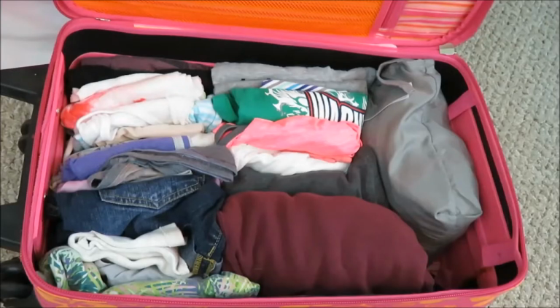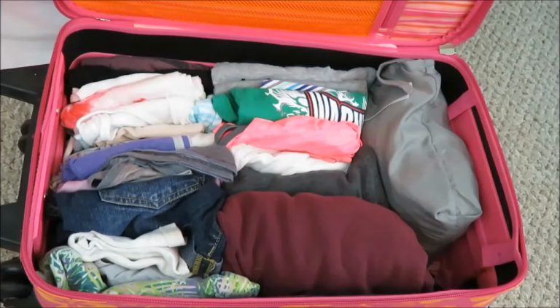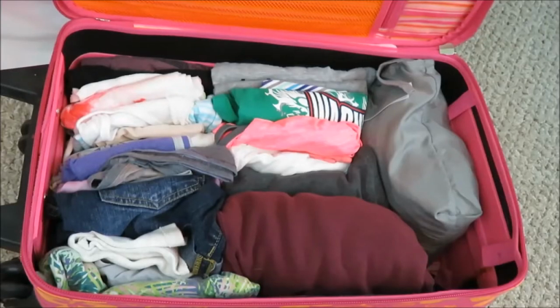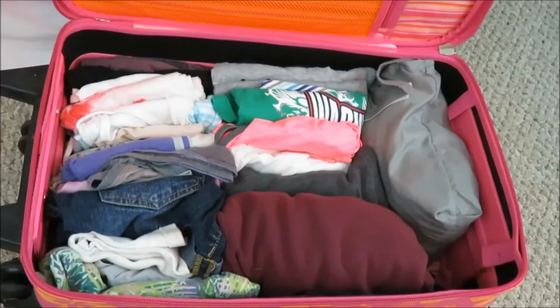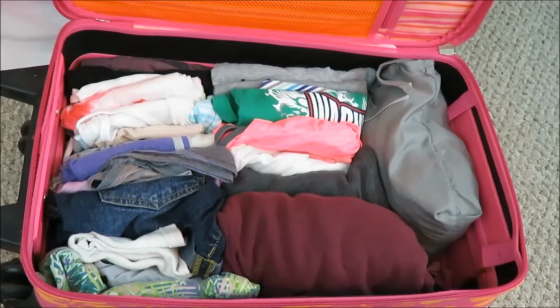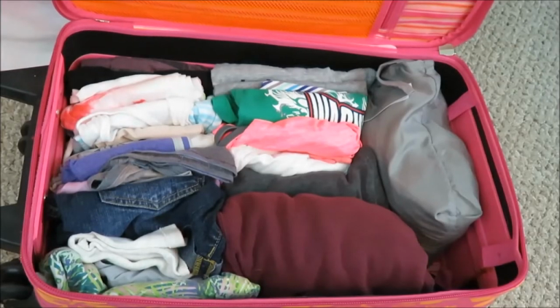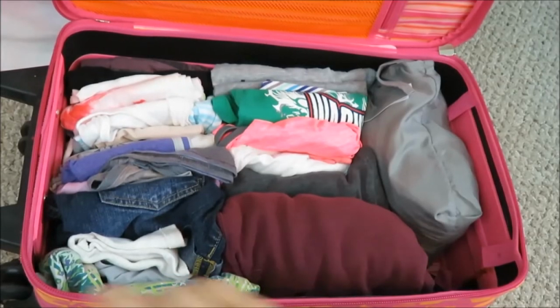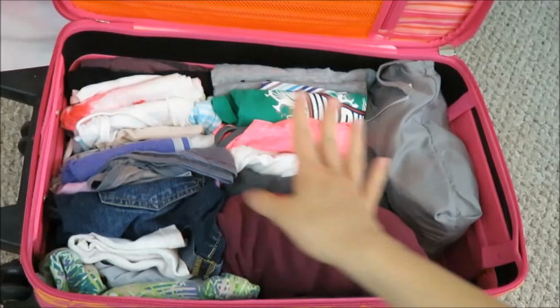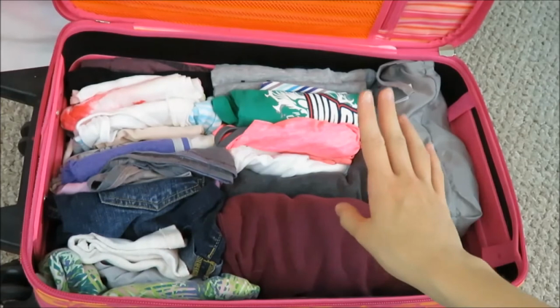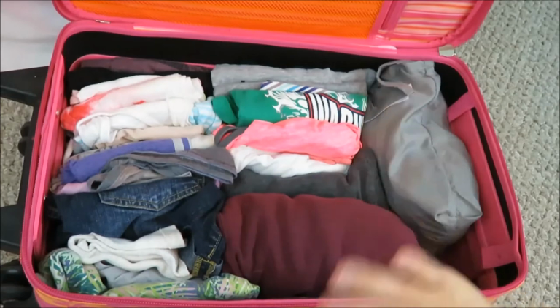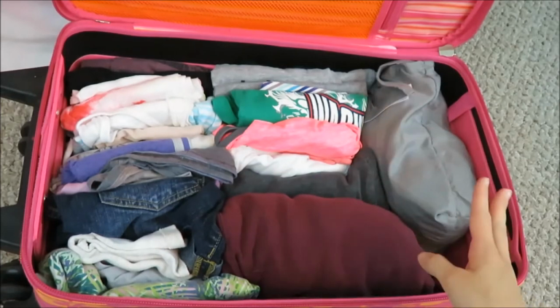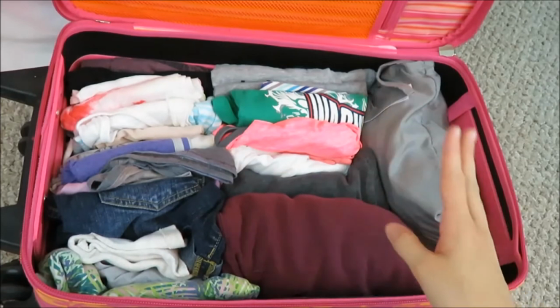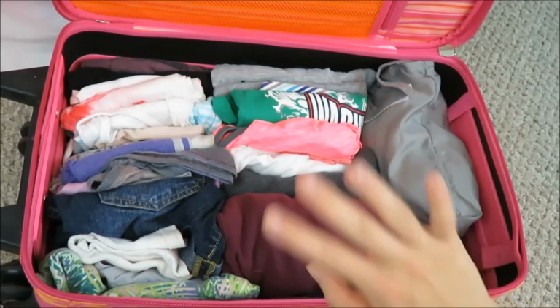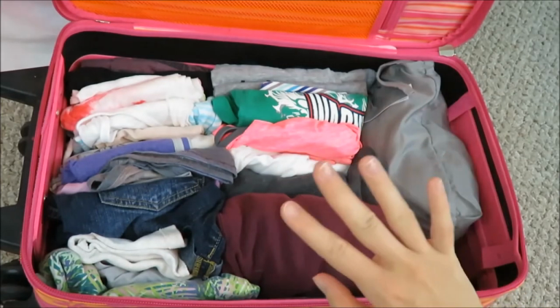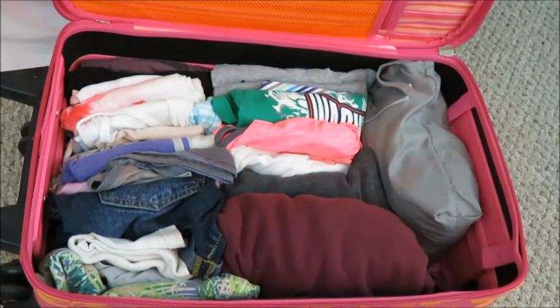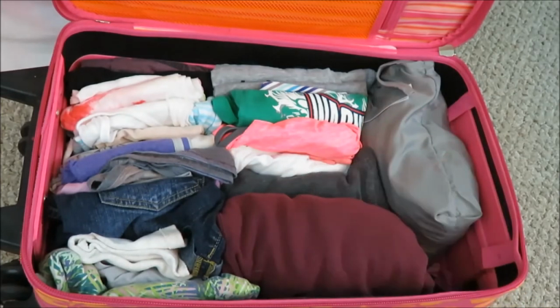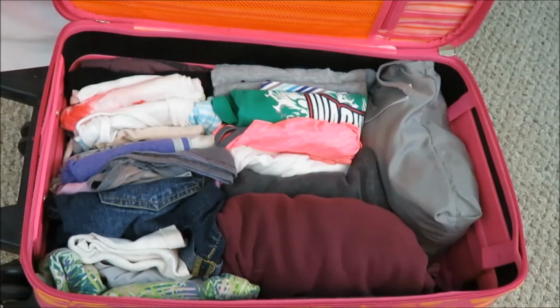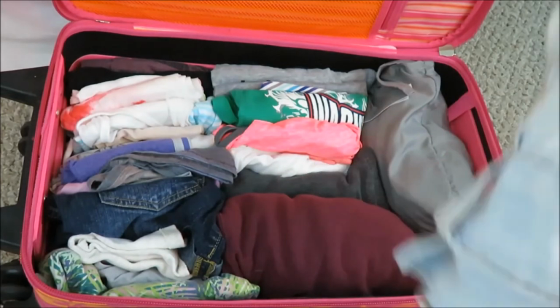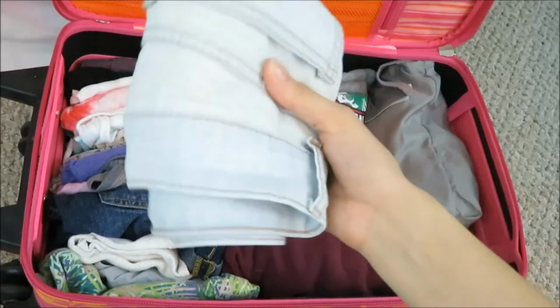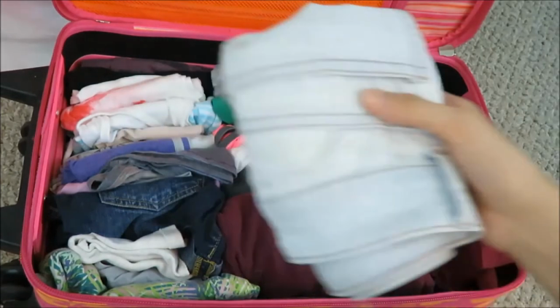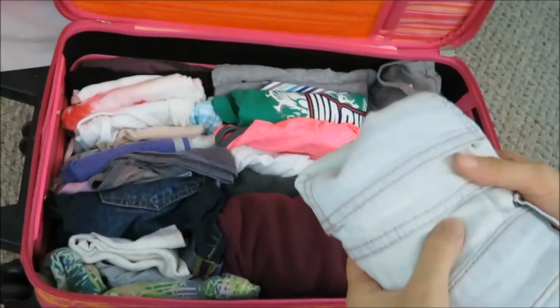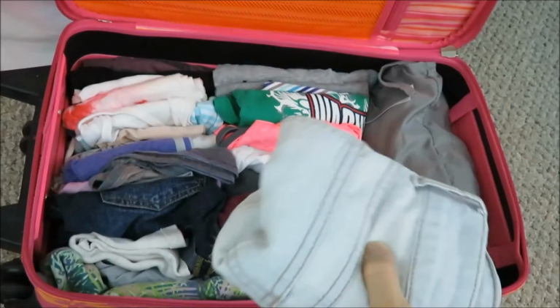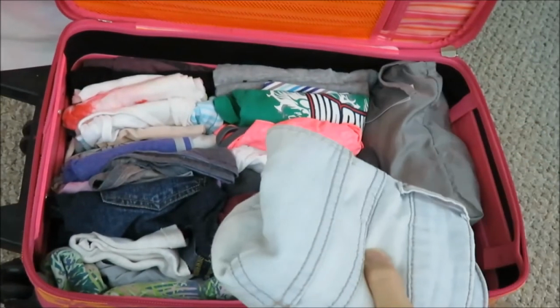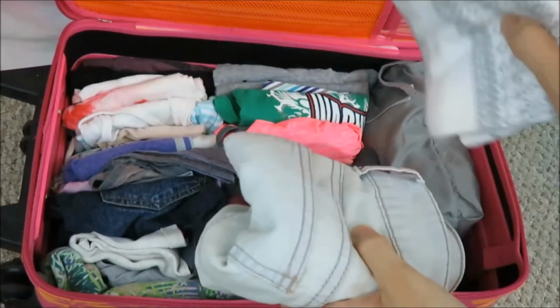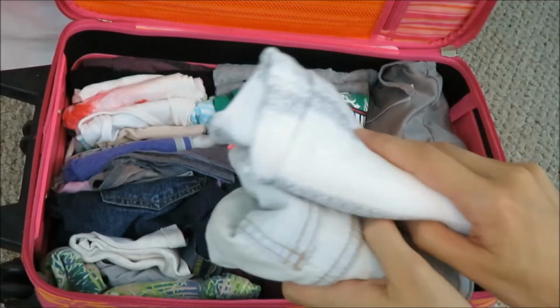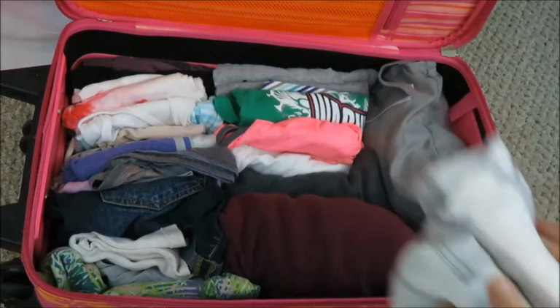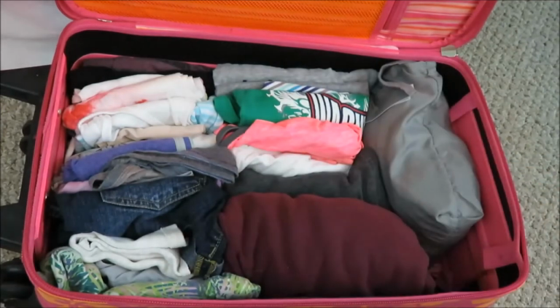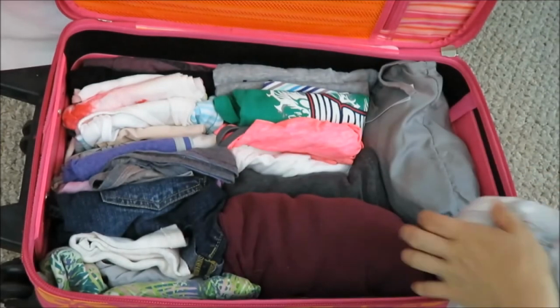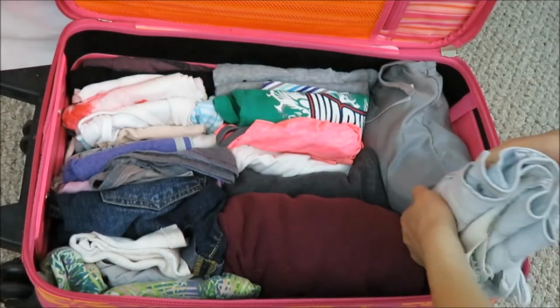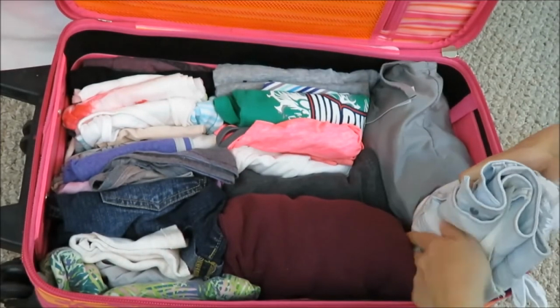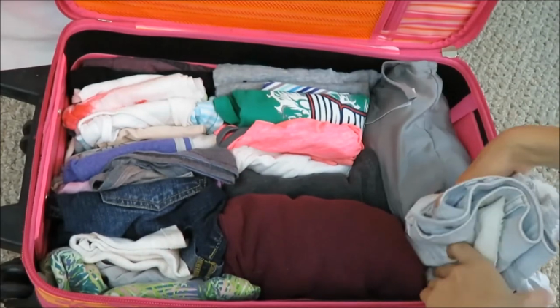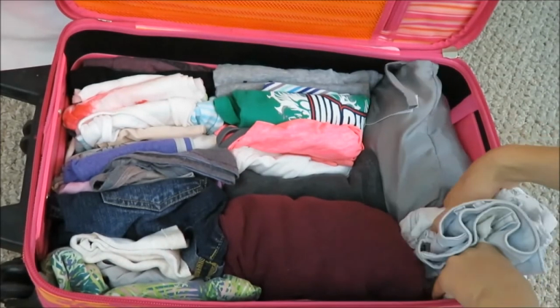Next I have an extra pair of clothes, because you never know if you're going to spill or sweat too much and need extra clothes. I have a pair of shorts and a tank top and I'm just going to squeeze them in right here.